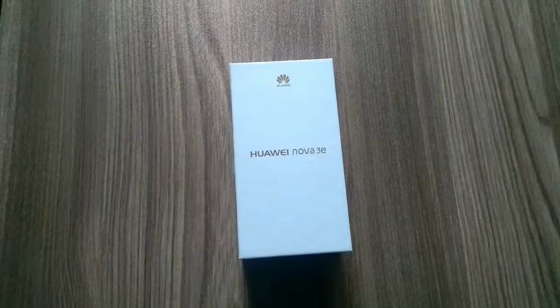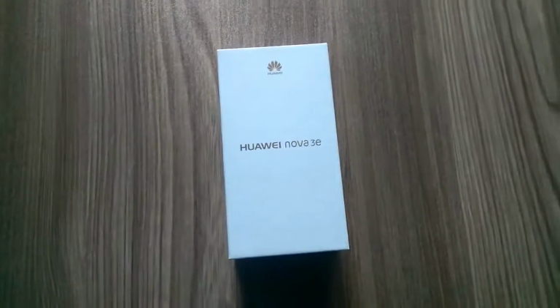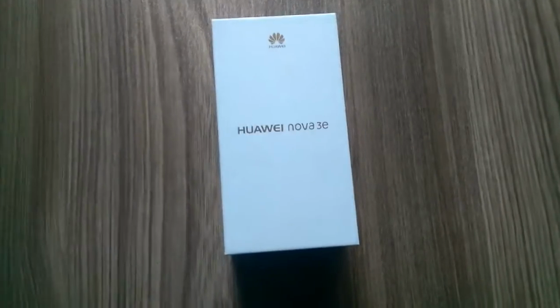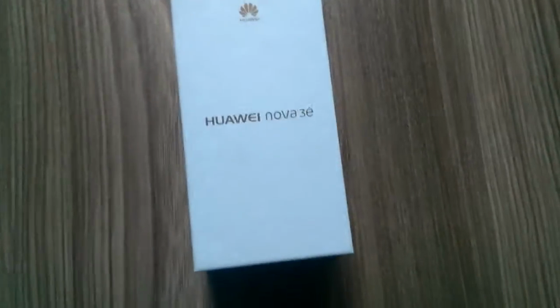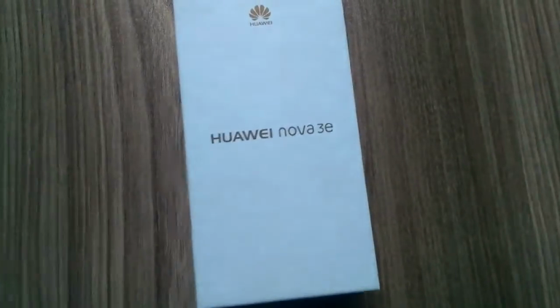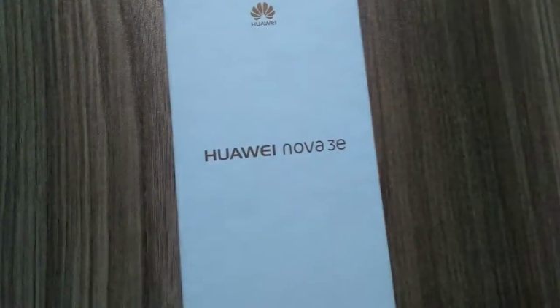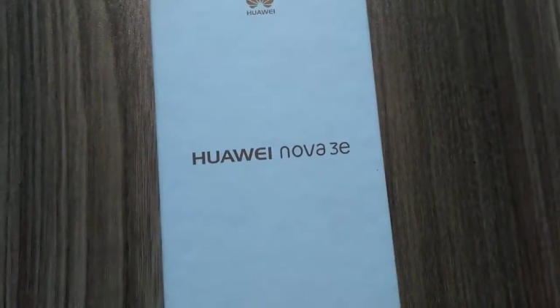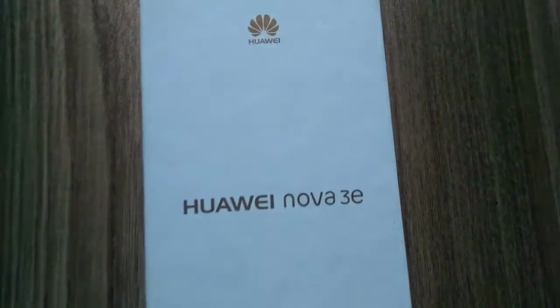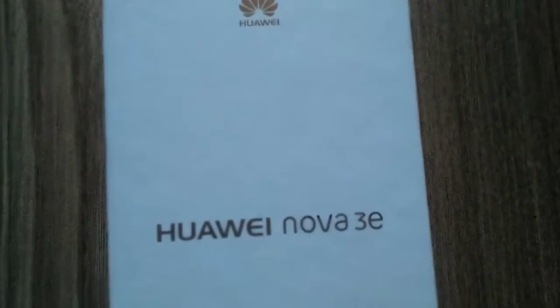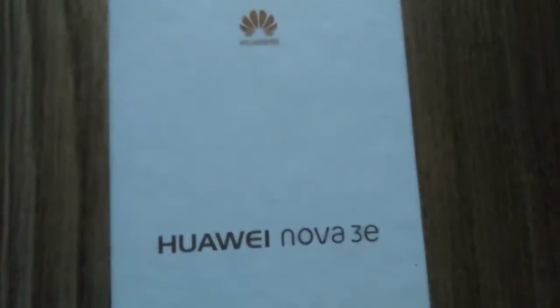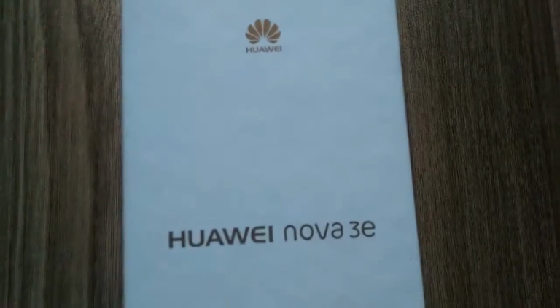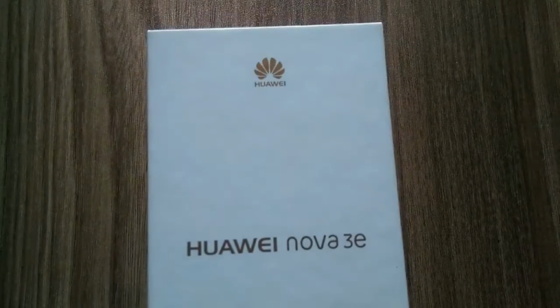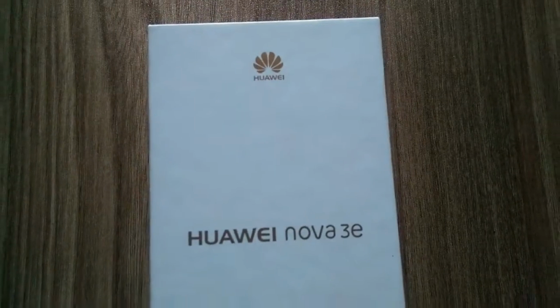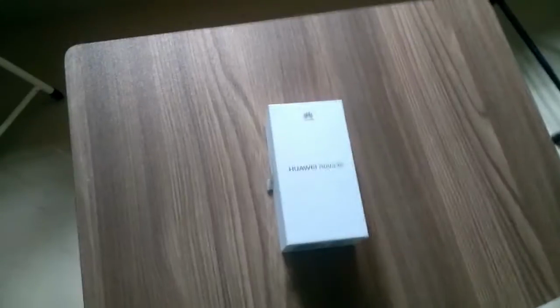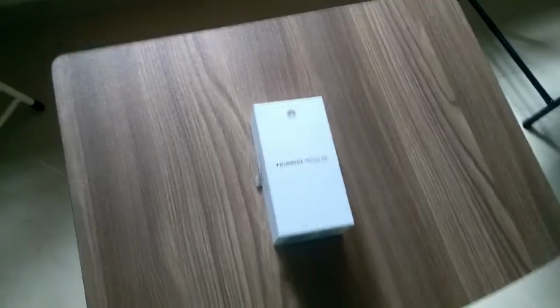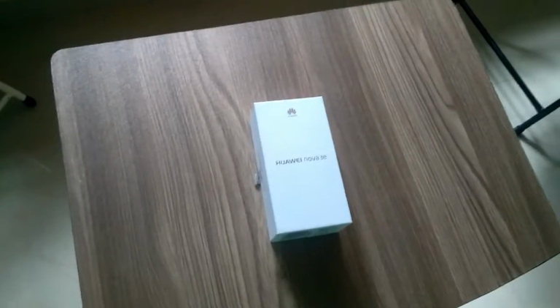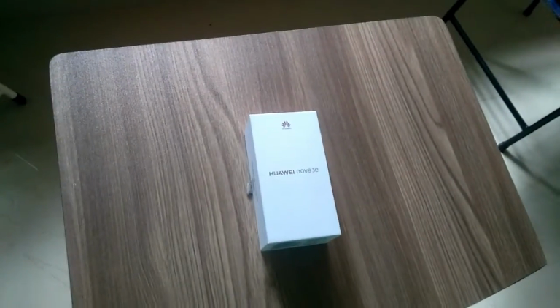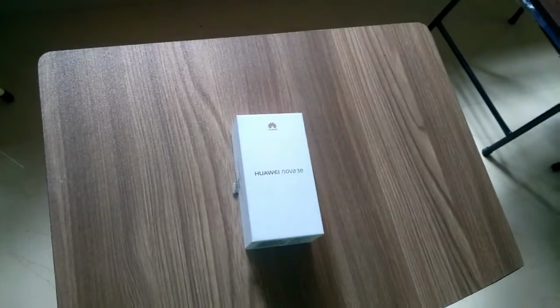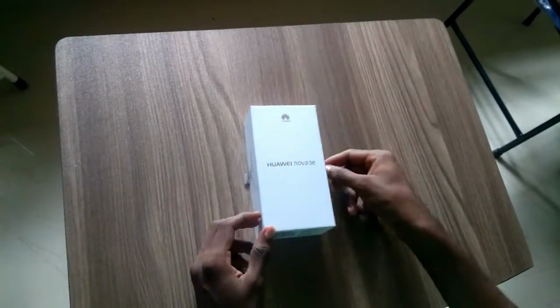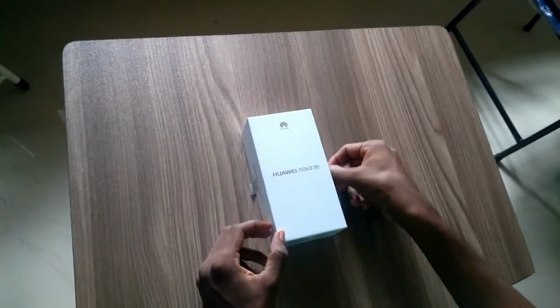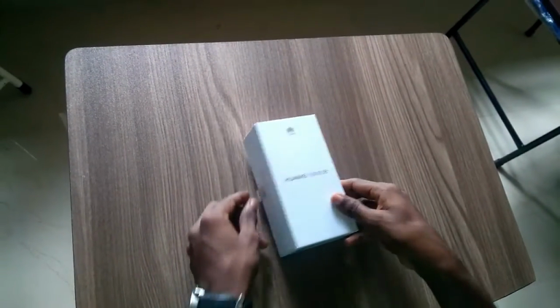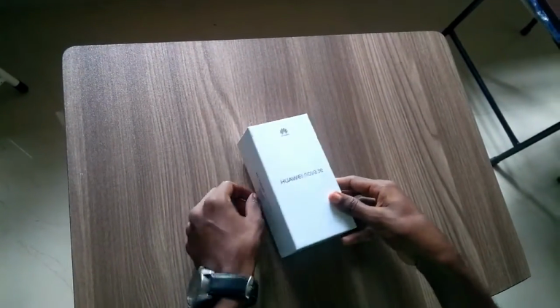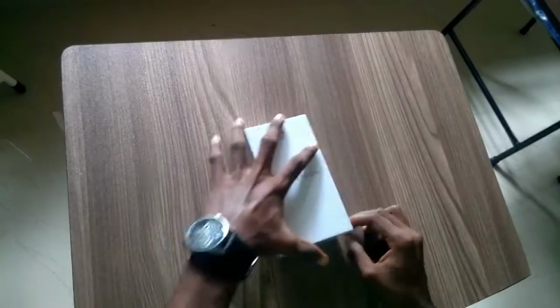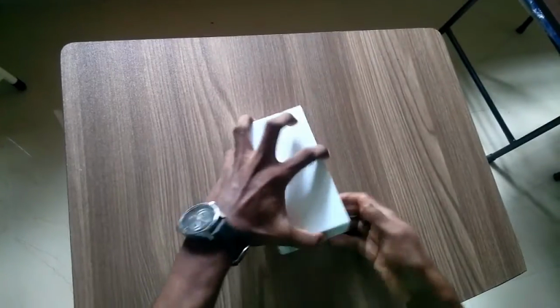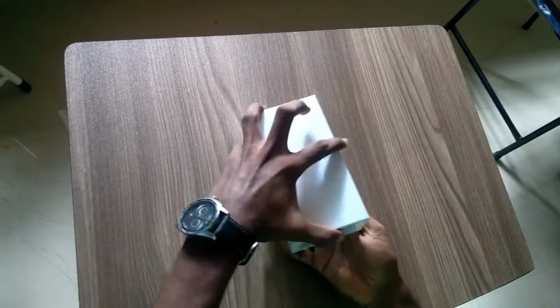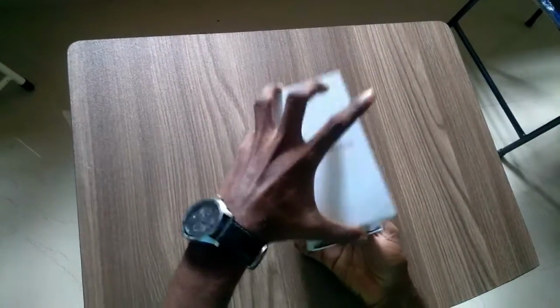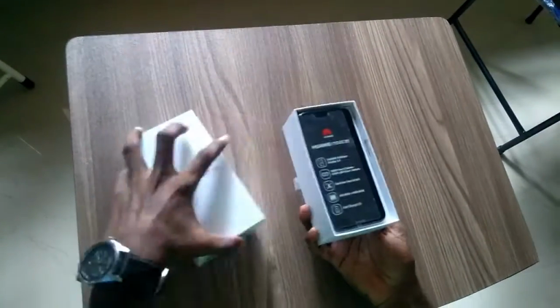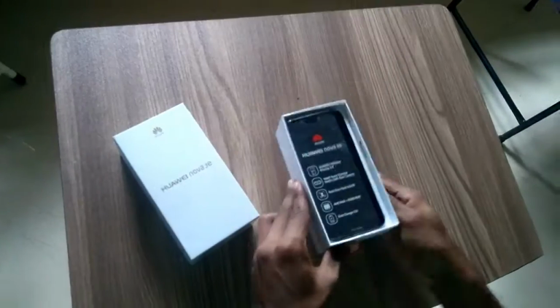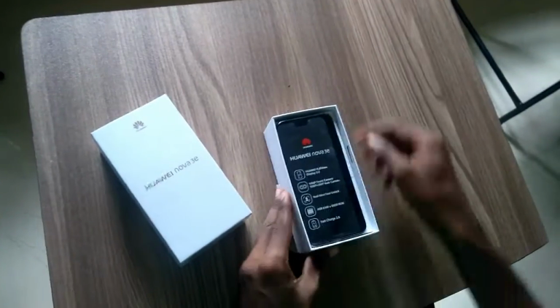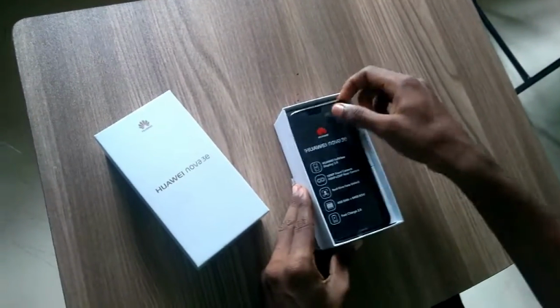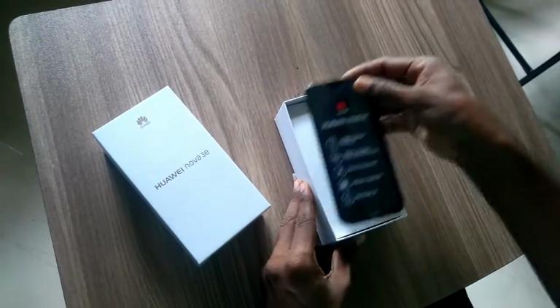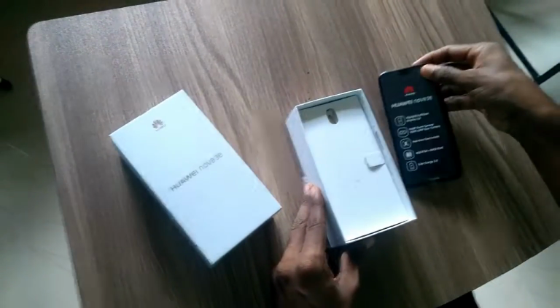Welcome to the unboxing video of the all-new Huawei Nova 3e. Huawei's all-new EMUI 8.0 features a finely tuned interface to optimize speed and performance, keeping the Huawei Nova 3e running fast and smooth for longer.